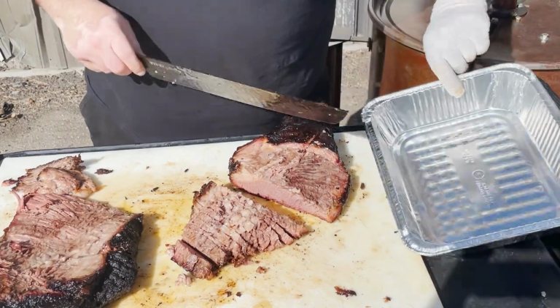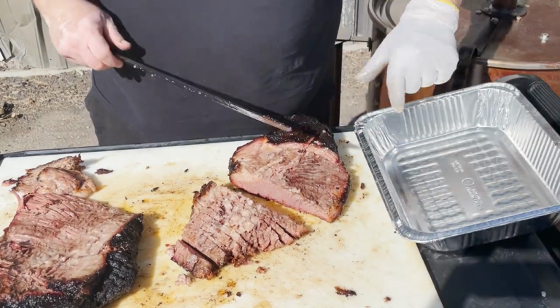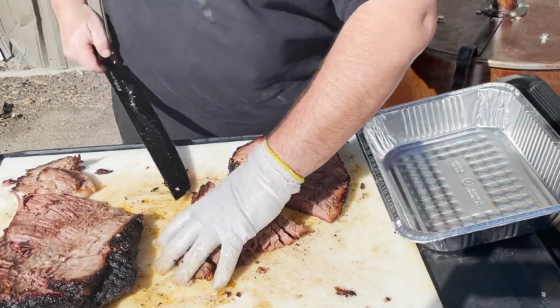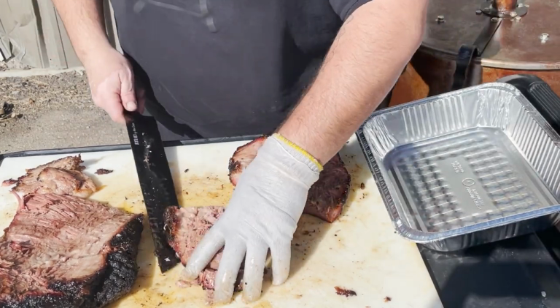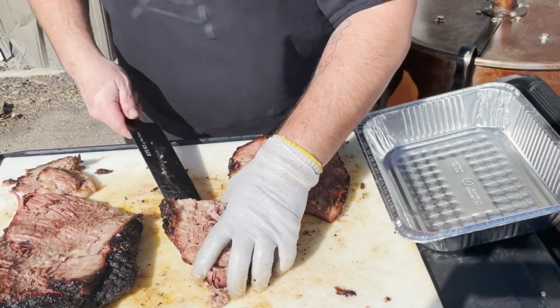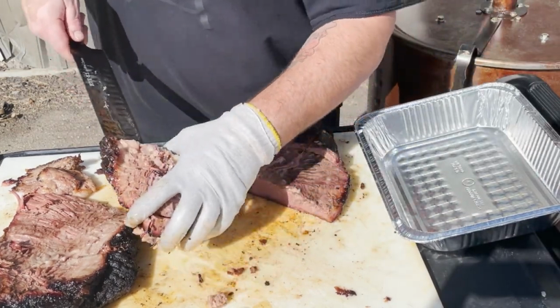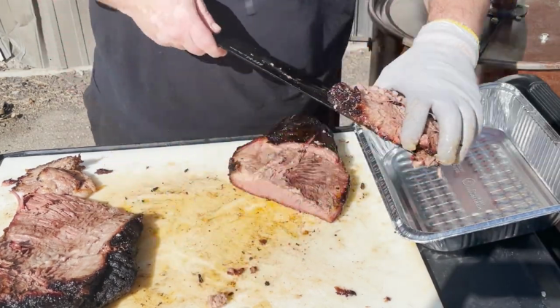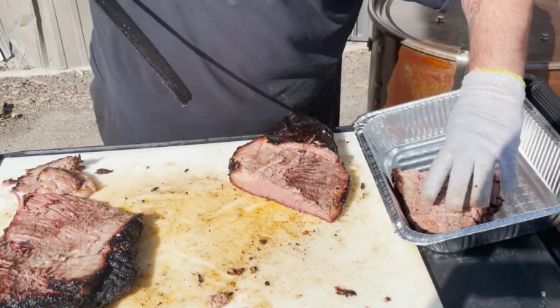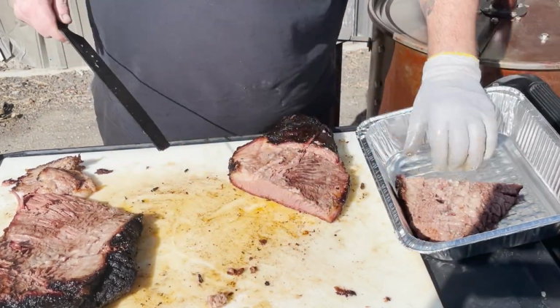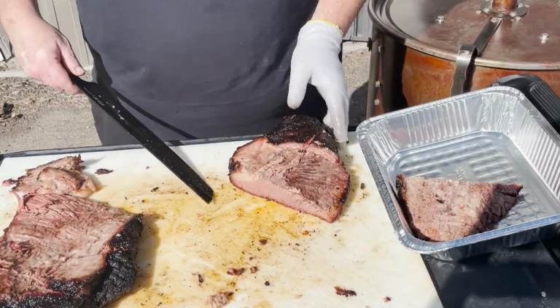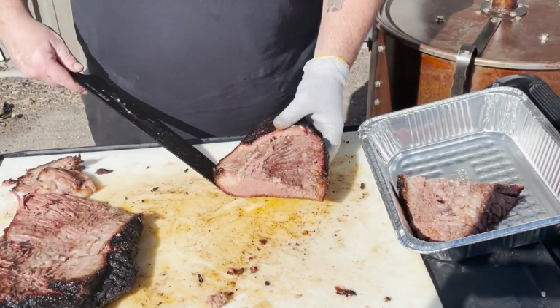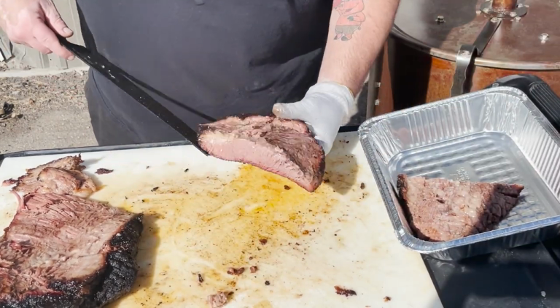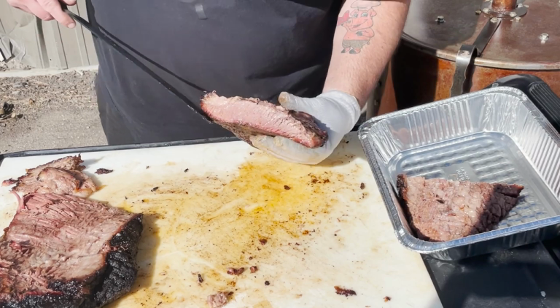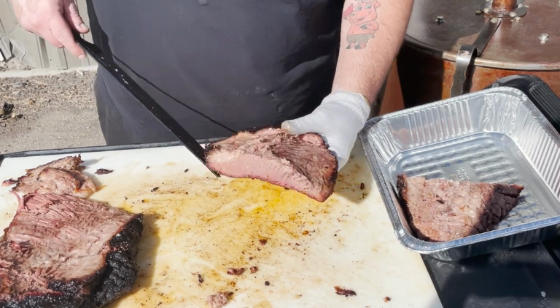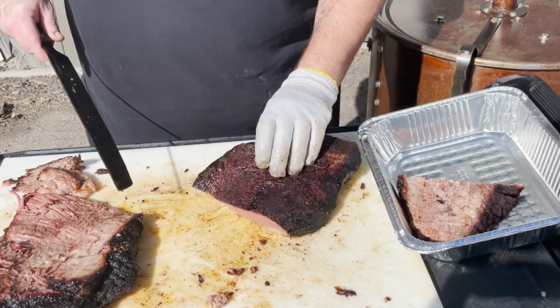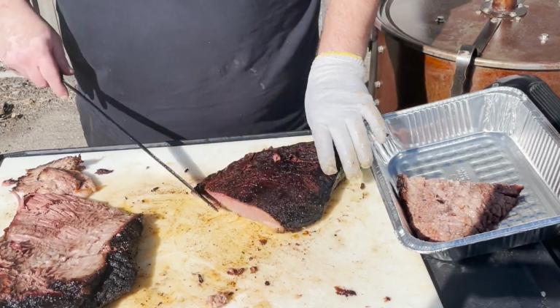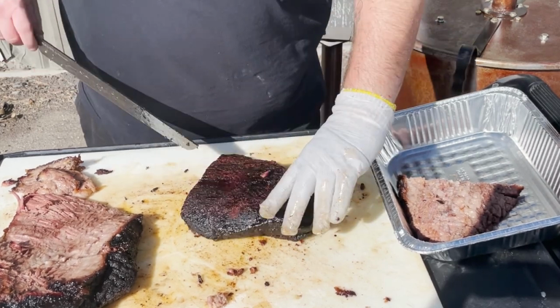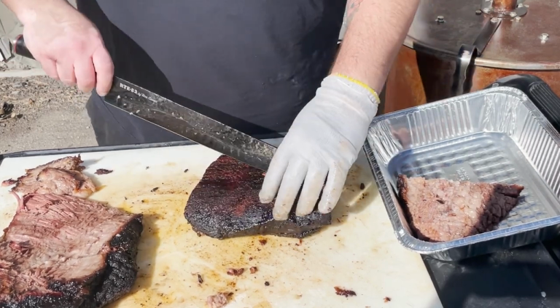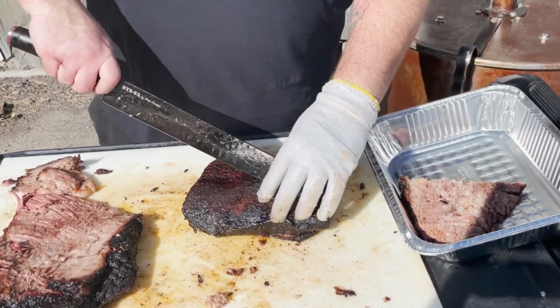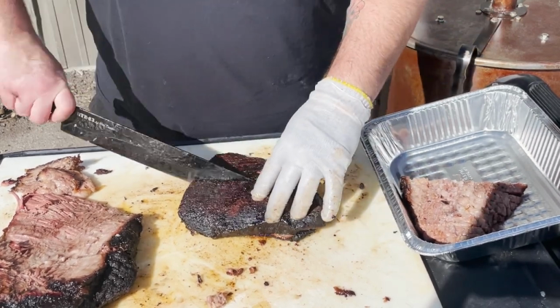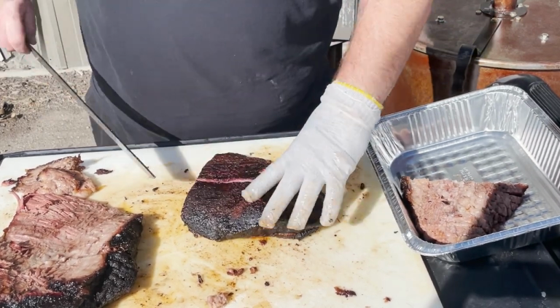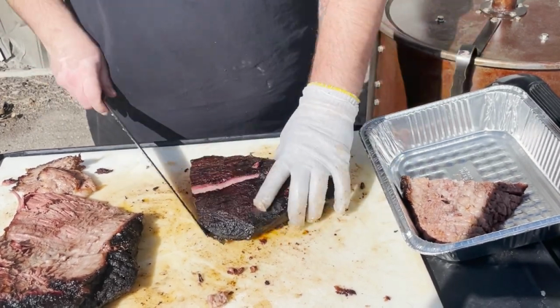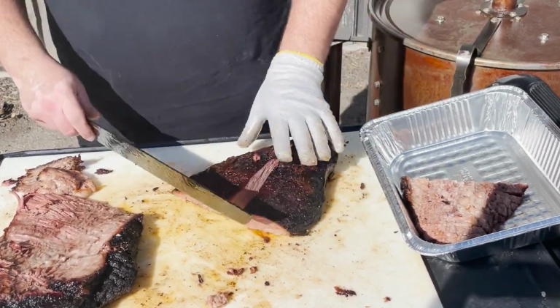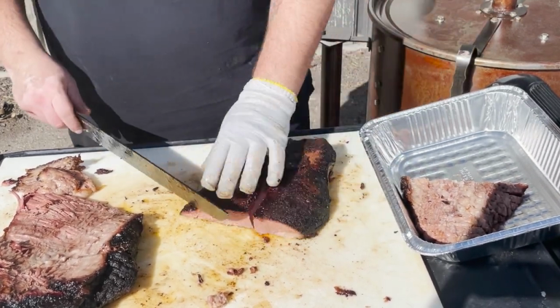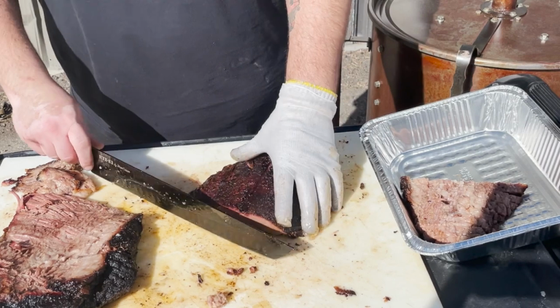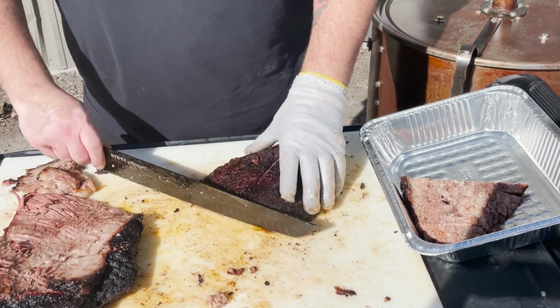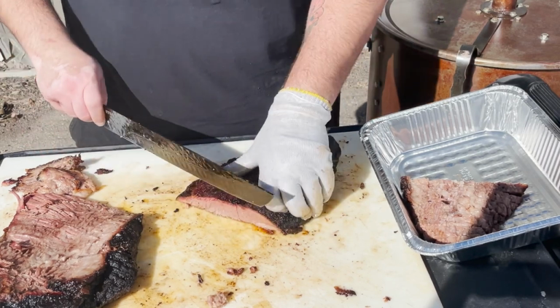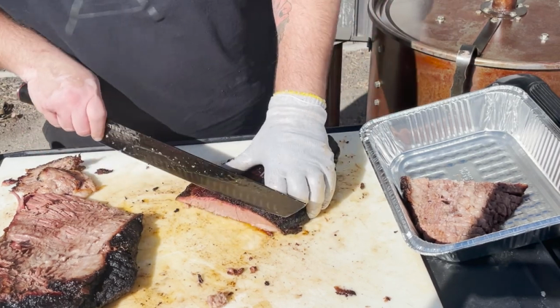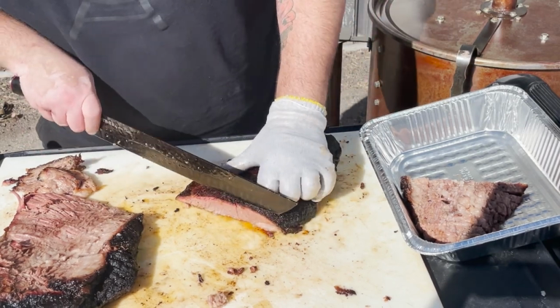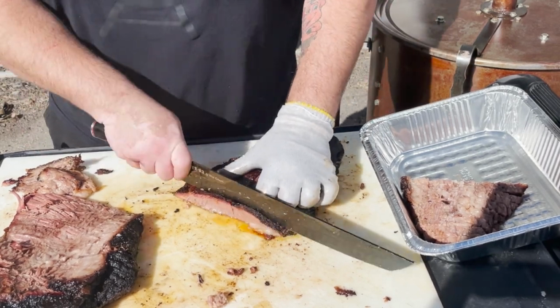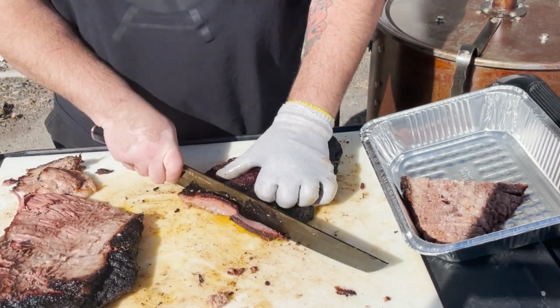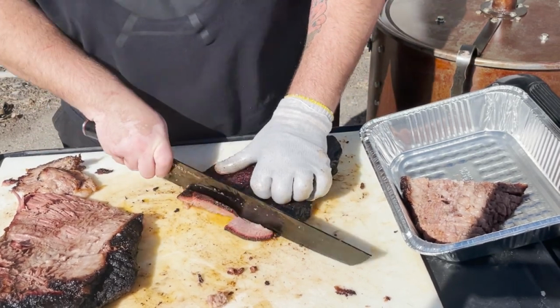I've got a pan handy here for my slices. These are slices for our food truck — our buns are five inches wide, so I want to make sure my slices match. Feel free to do it however you wish.